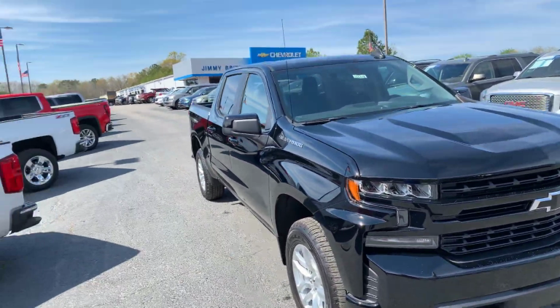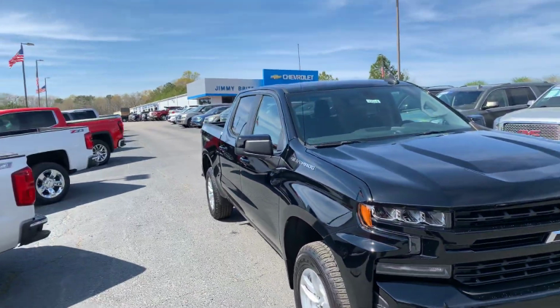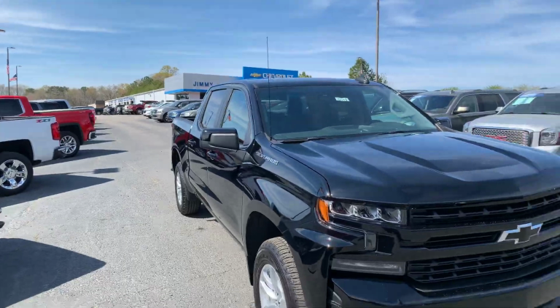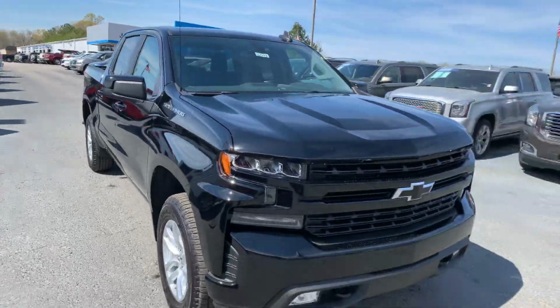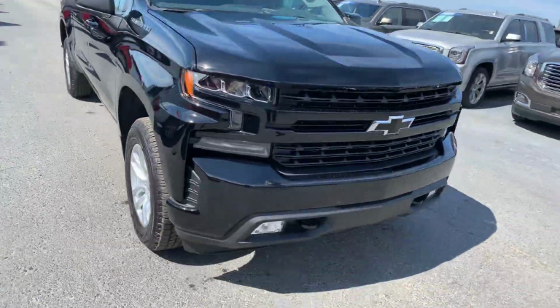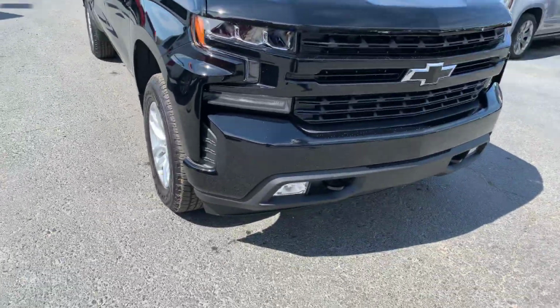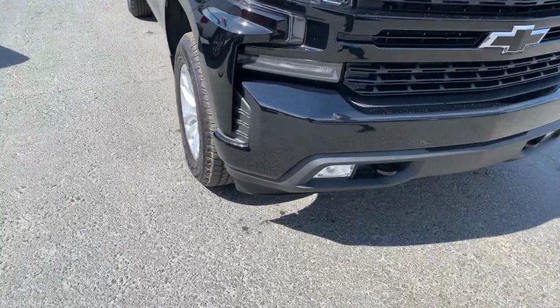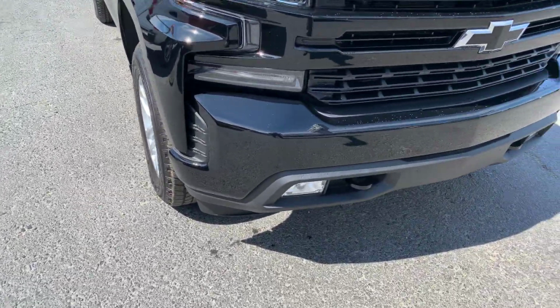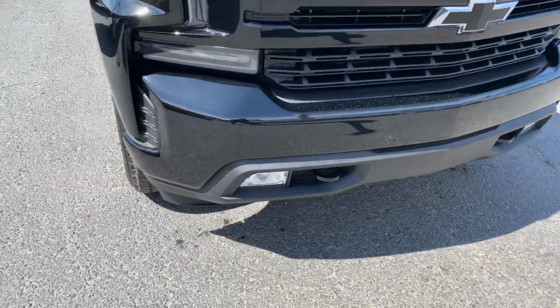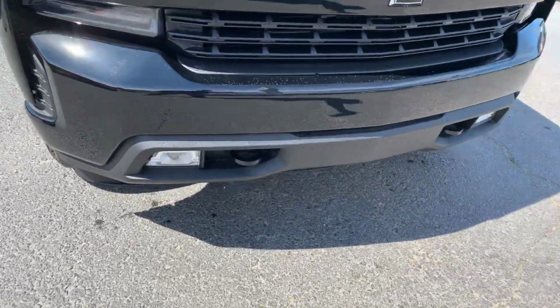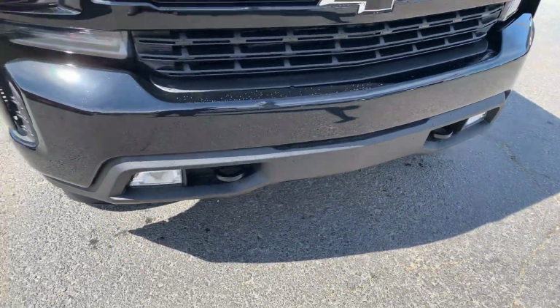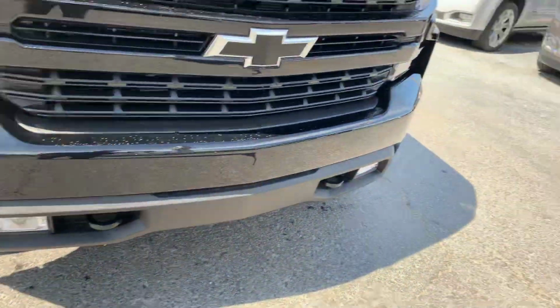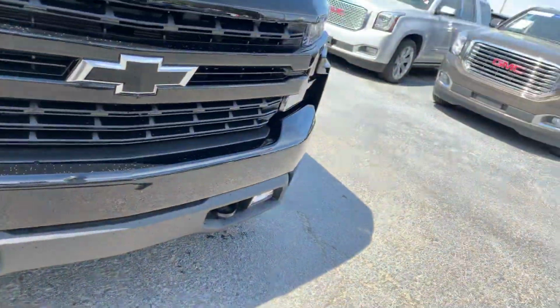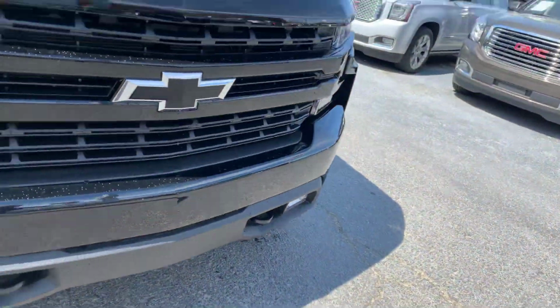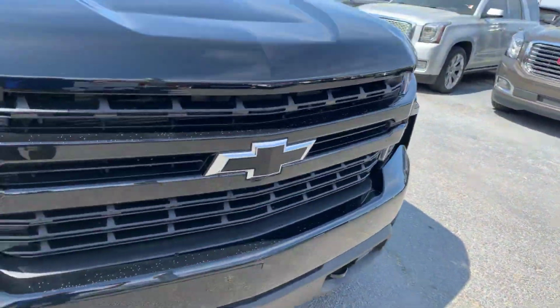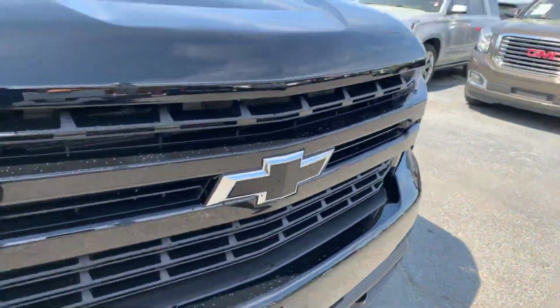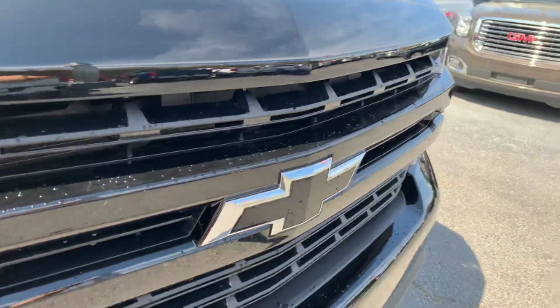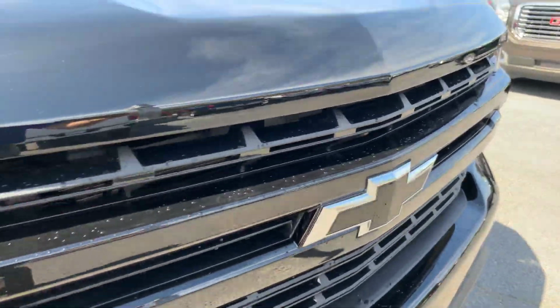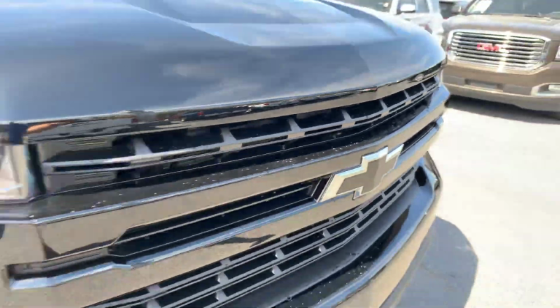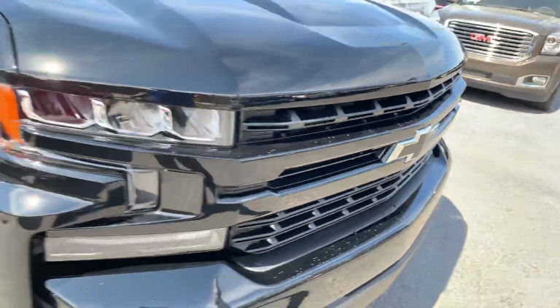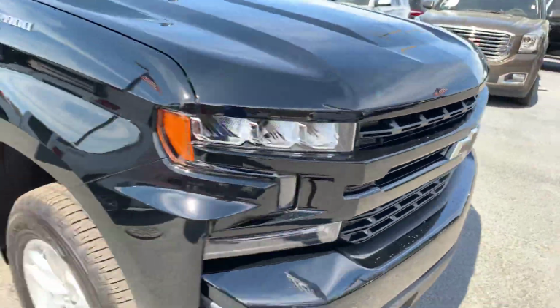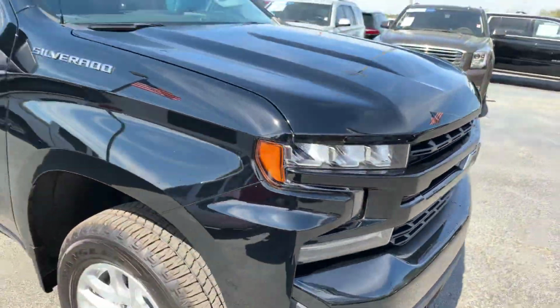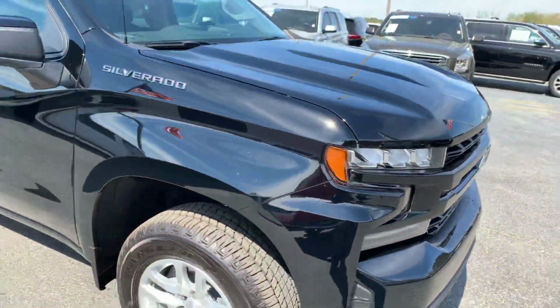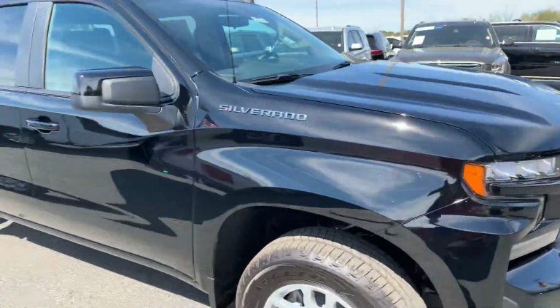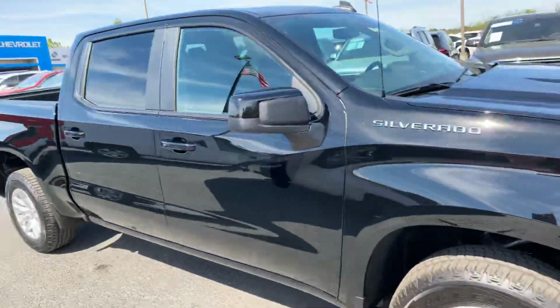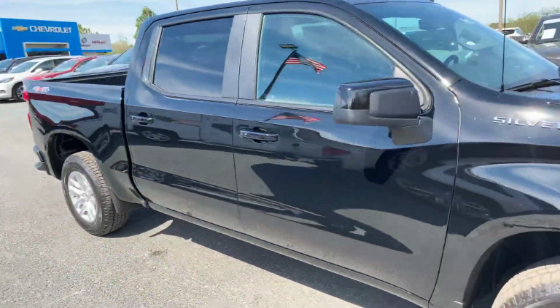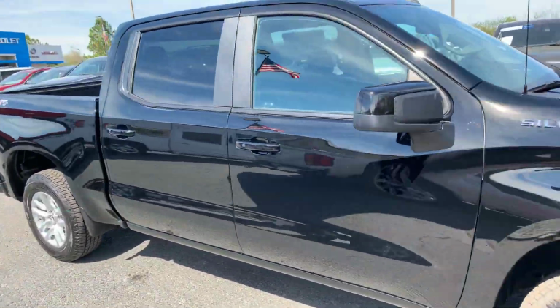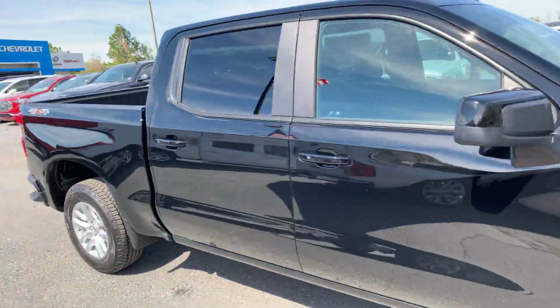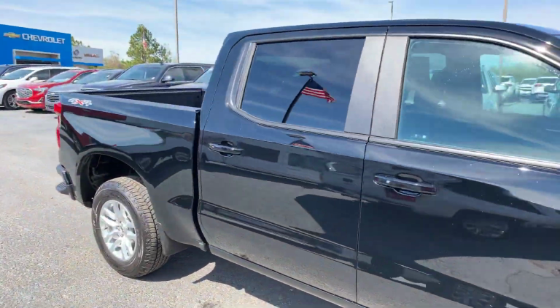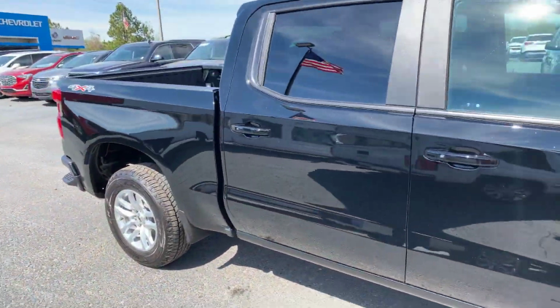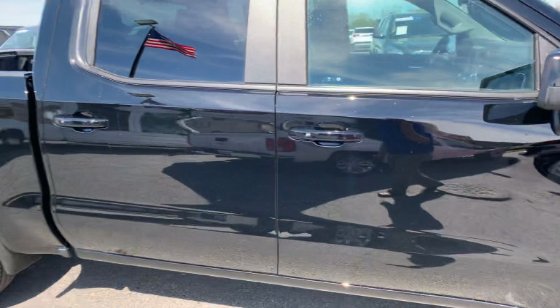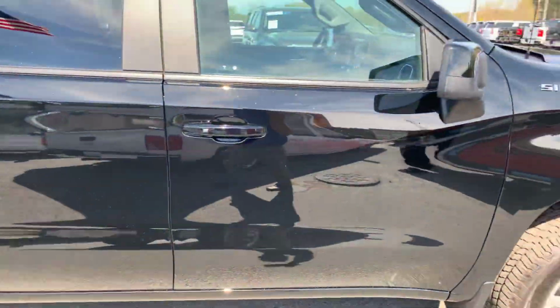It's a beautiful black exterior. It does have the fog lights below, black recovery hooks, and a blacked out bow tie. Really nice looking truck.